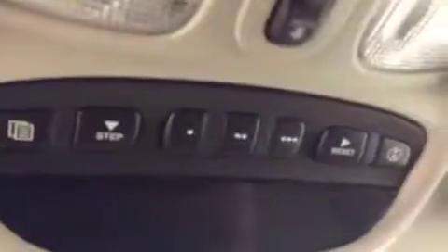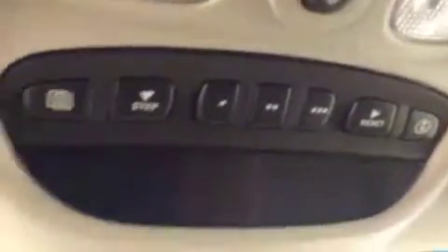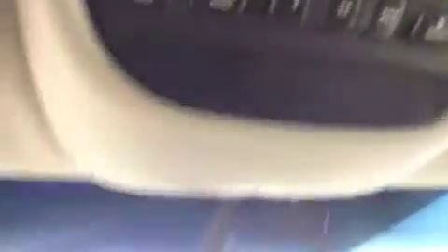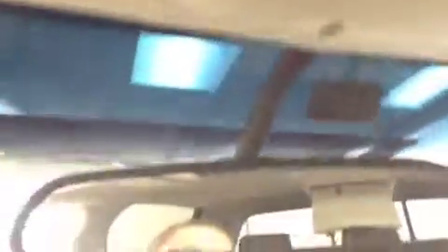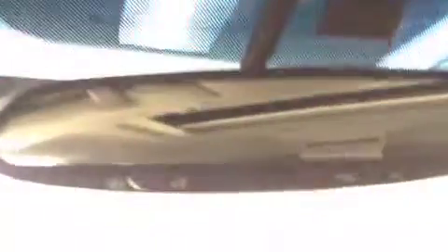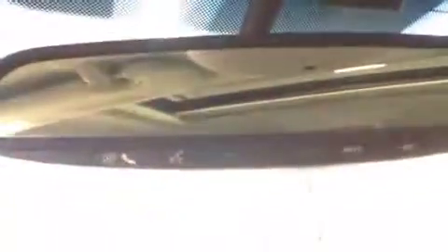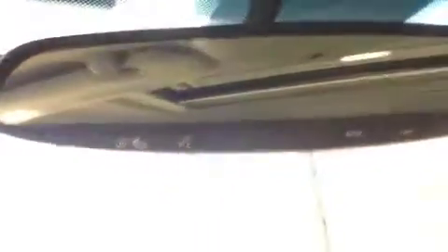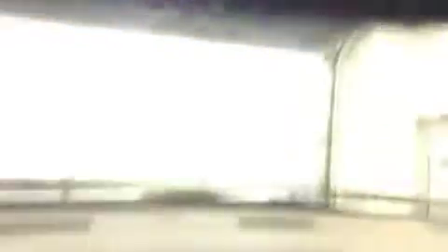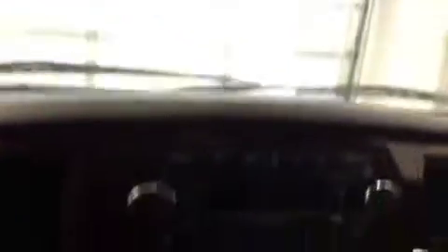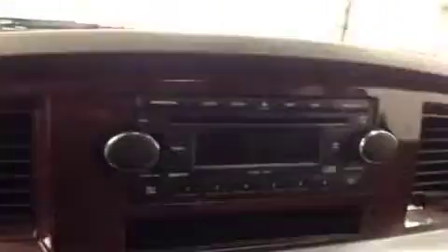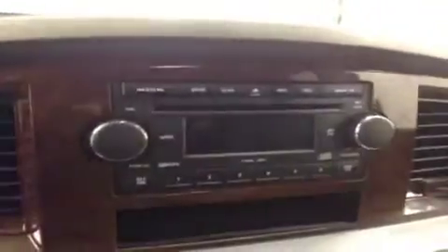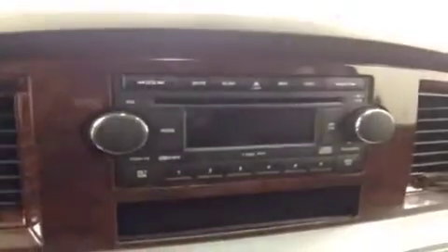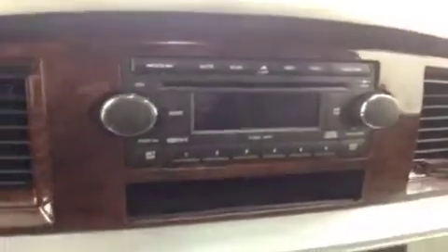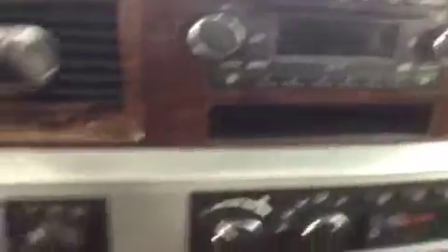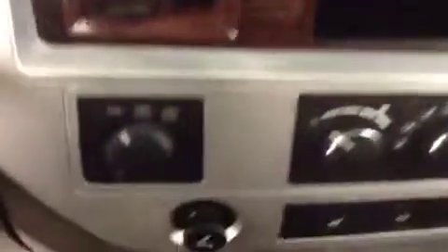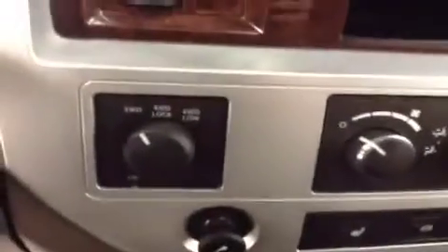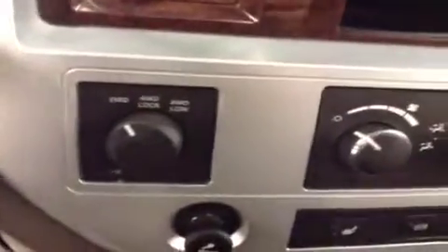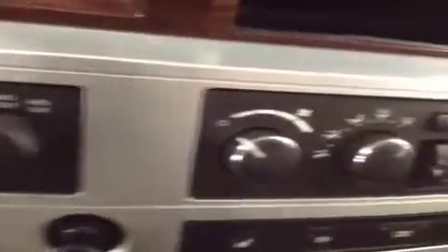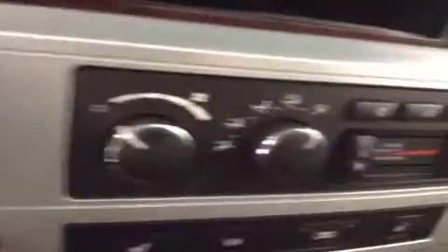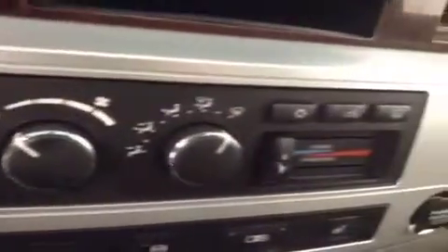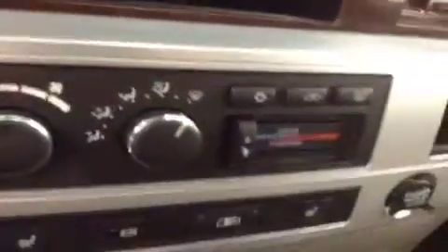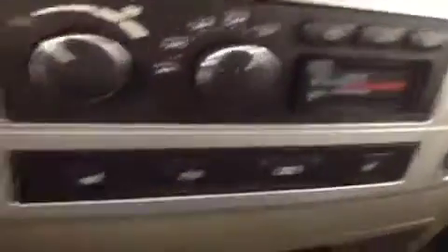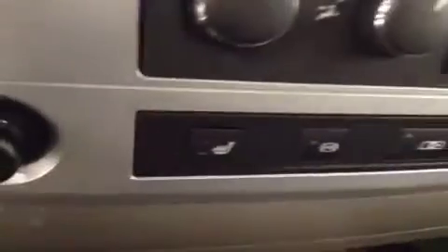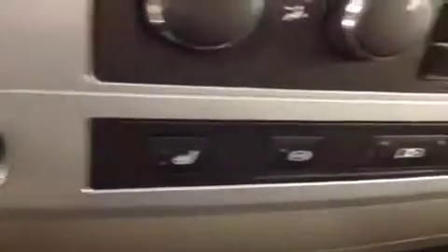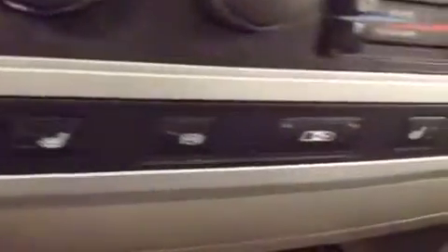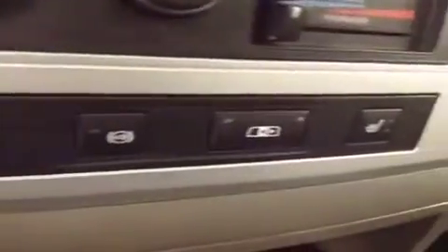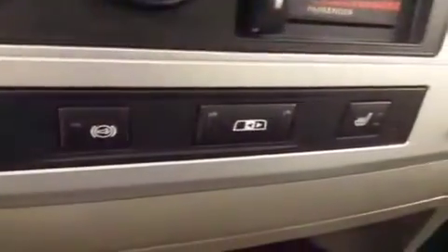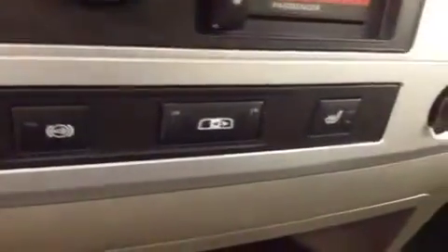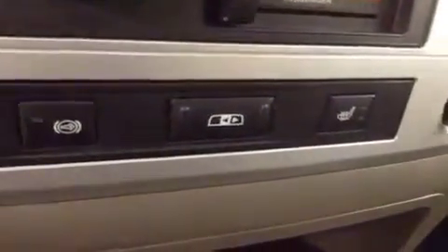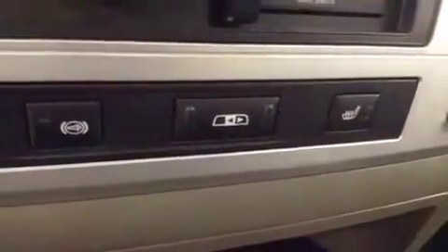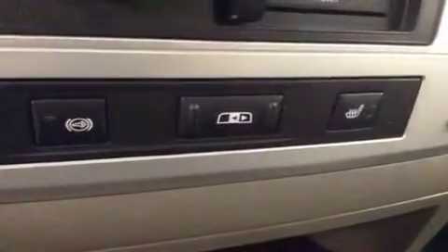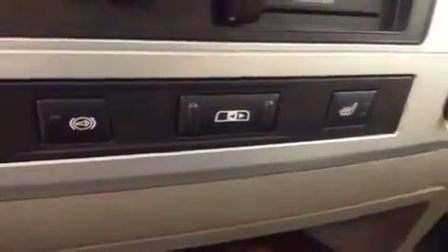It also includes a power tilt sunroof, garage door openers, hands-free communication, AM FM radio with CD player, 4-wheel drive controls, climate control, heated seats, and a power sliding rear window.